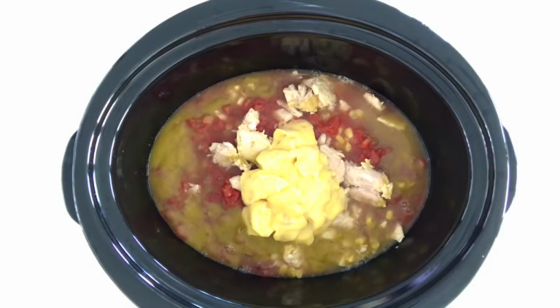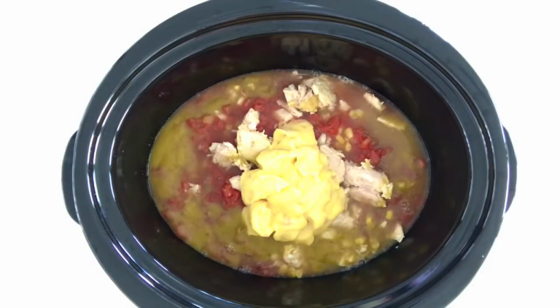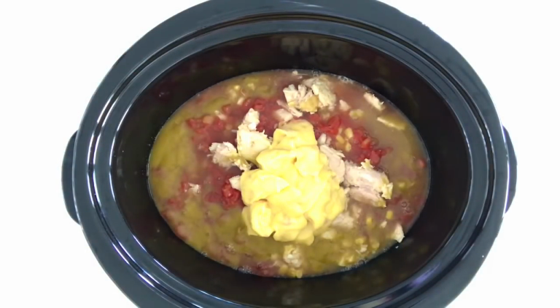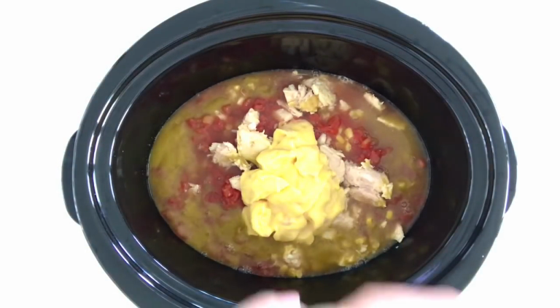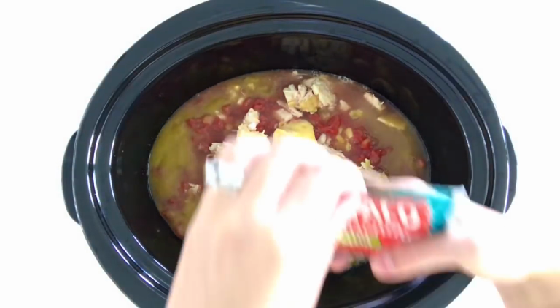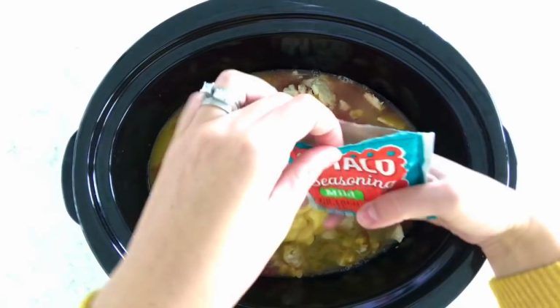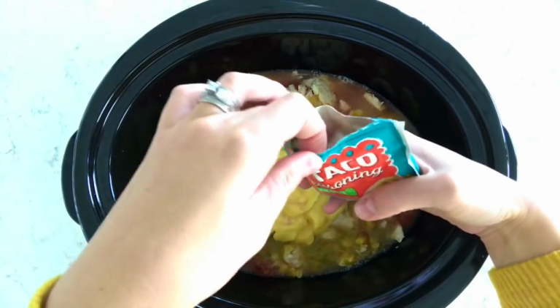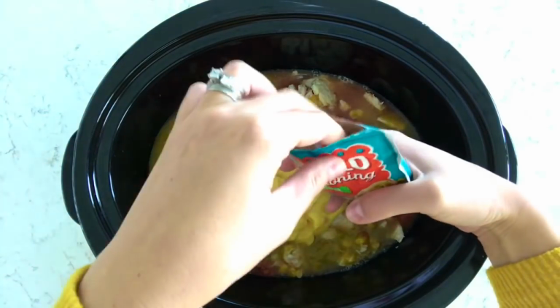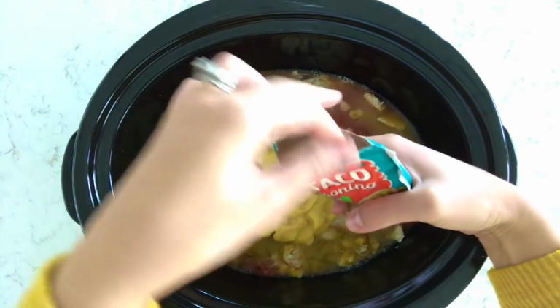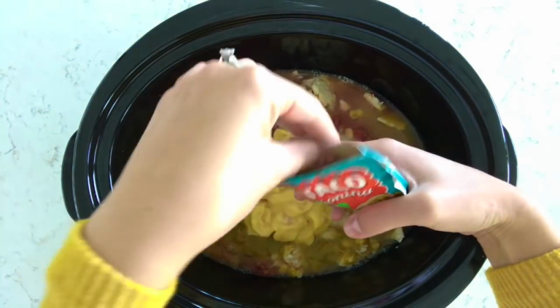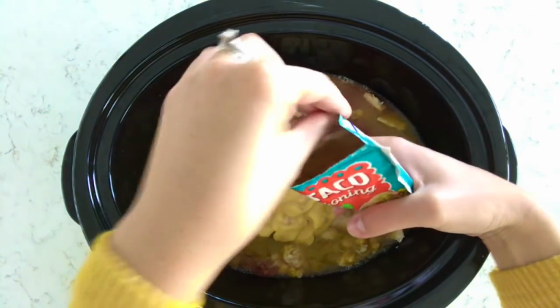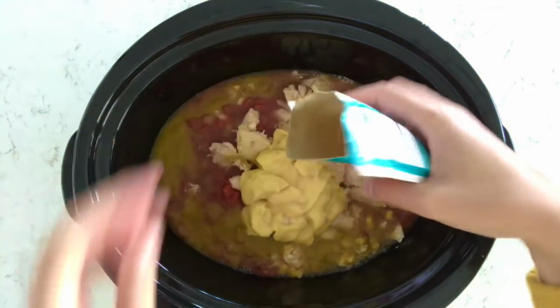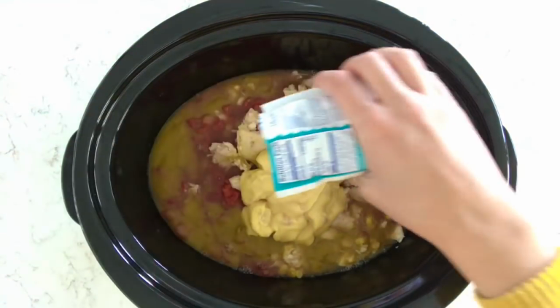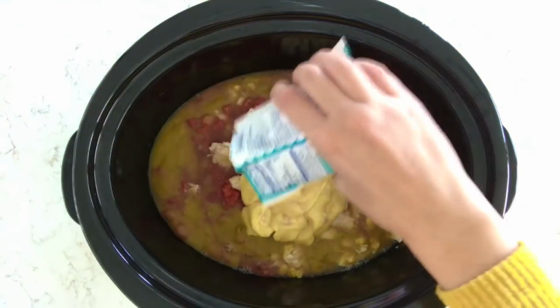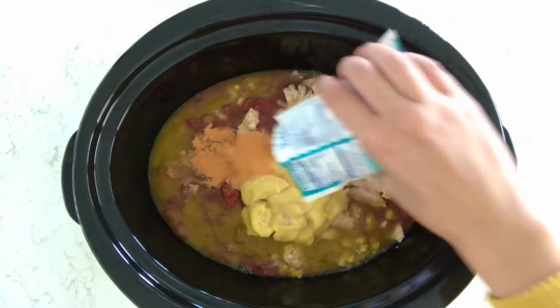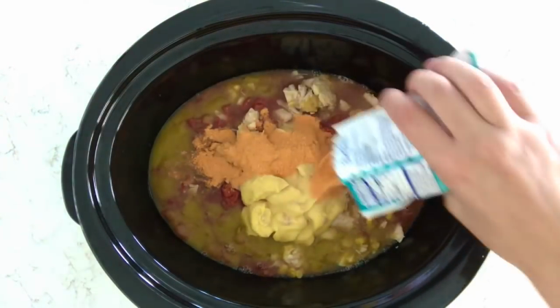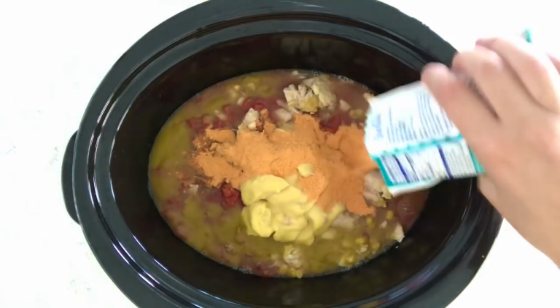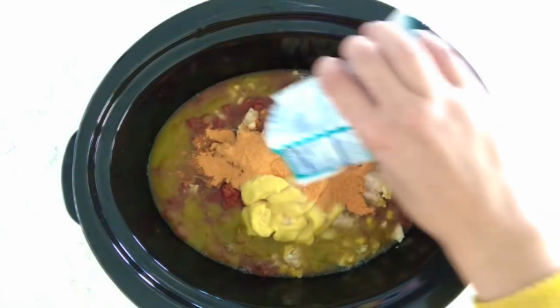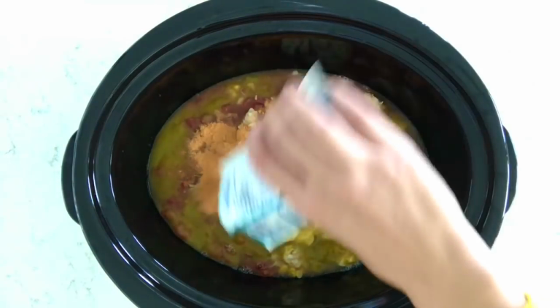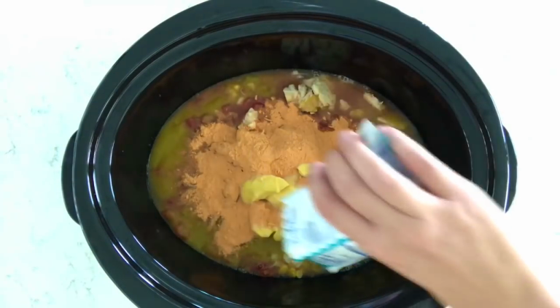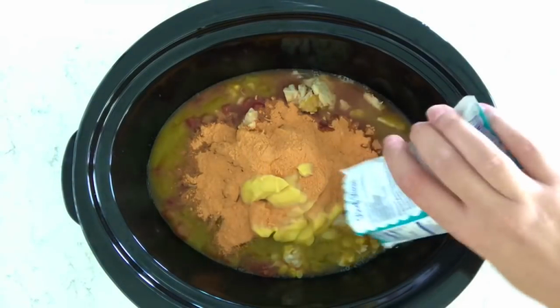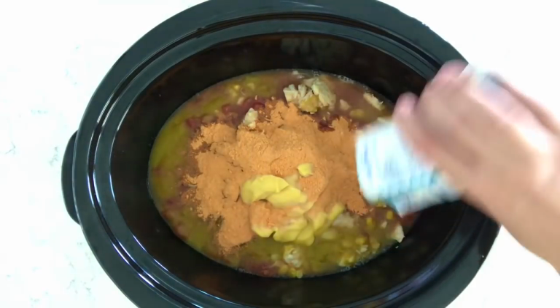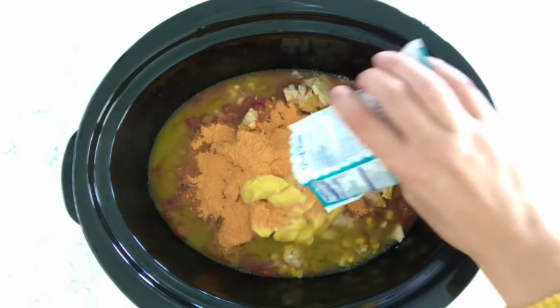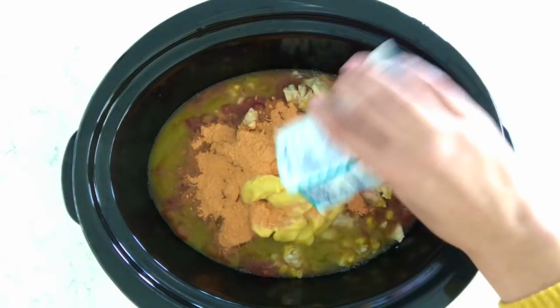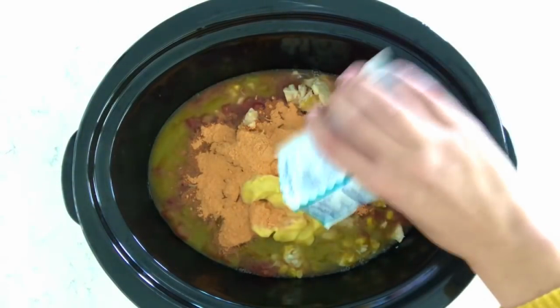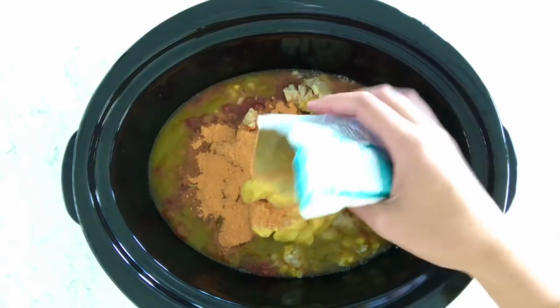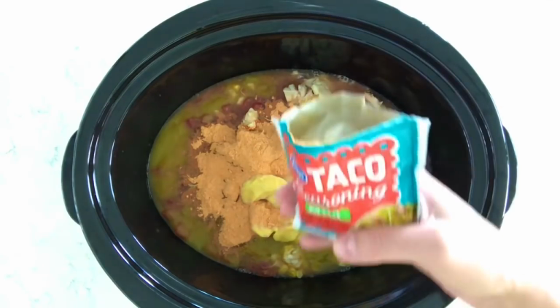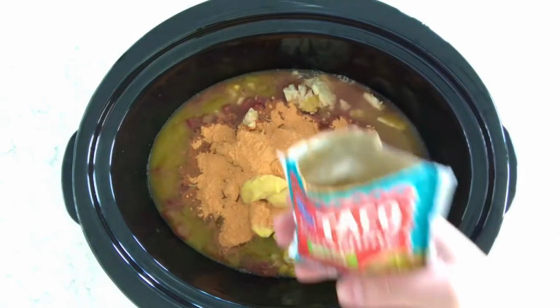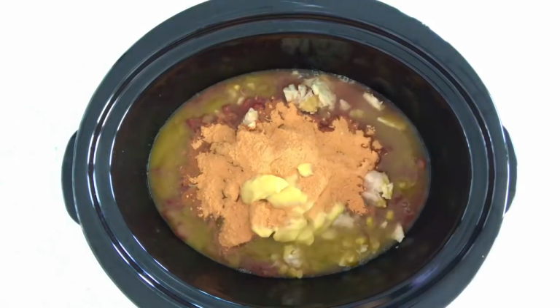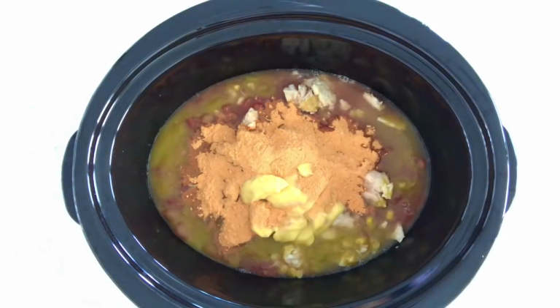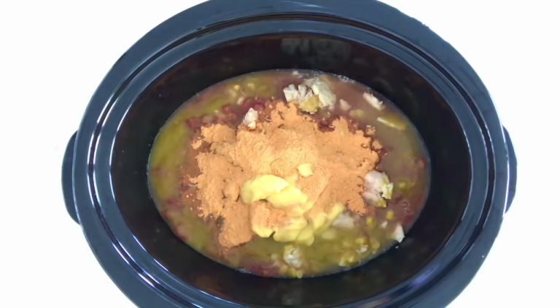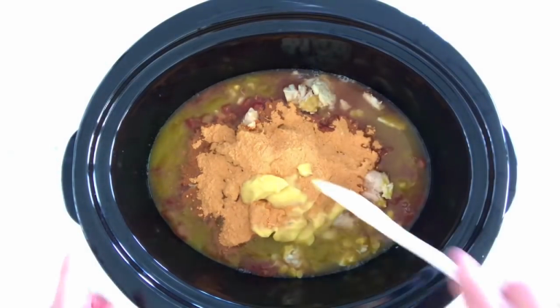The very last ingredient is a one ounce package of taco seasoning. You can use mild, medium, or whatever your family likes.